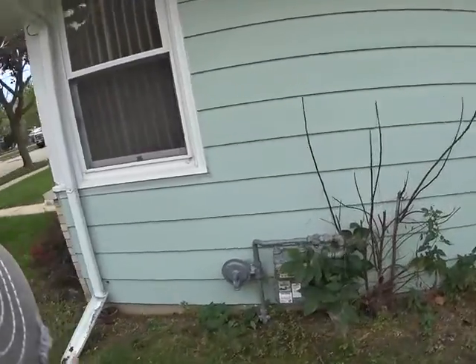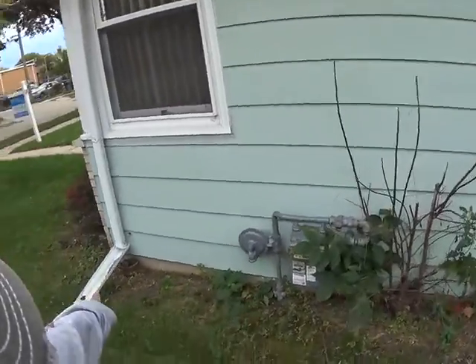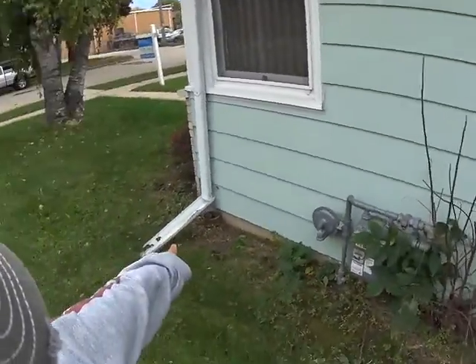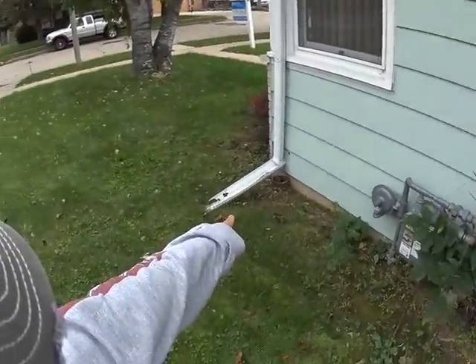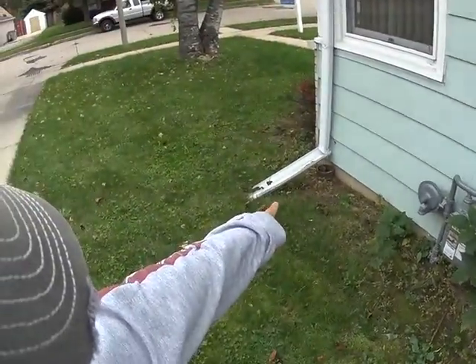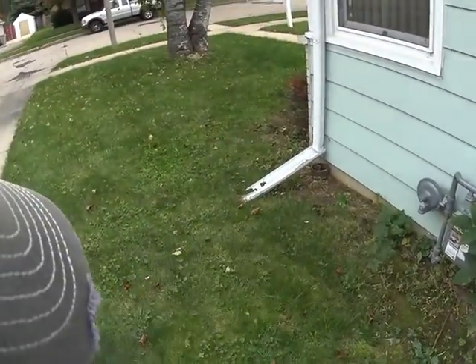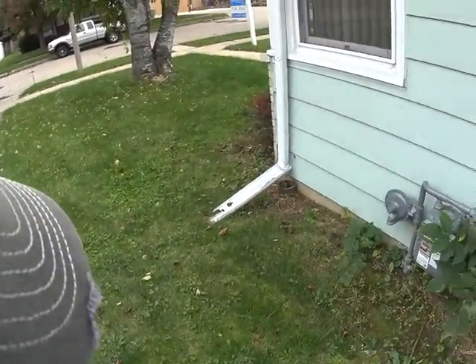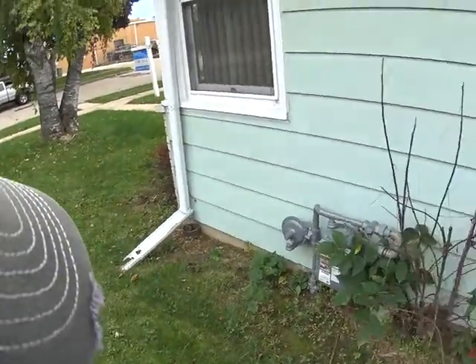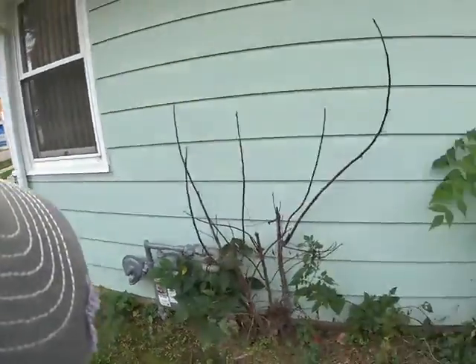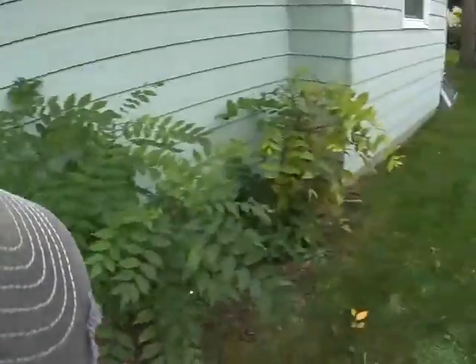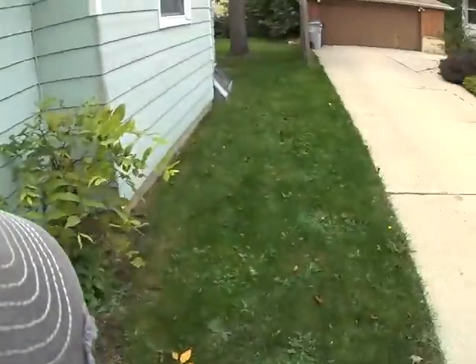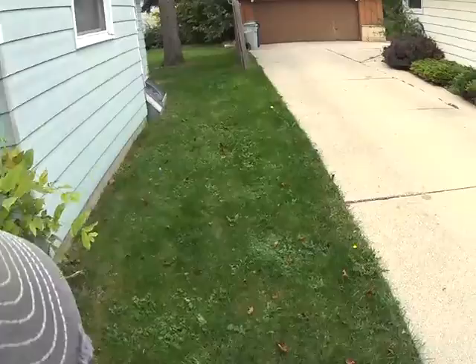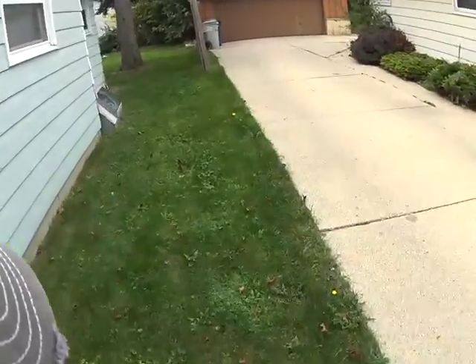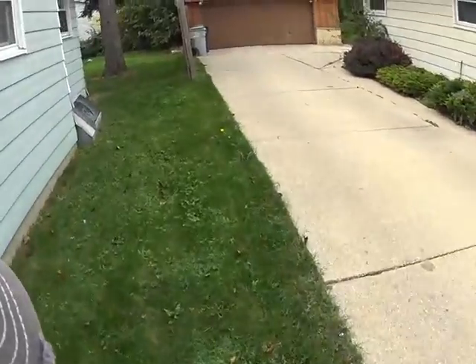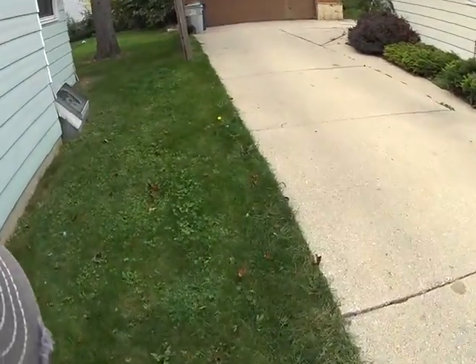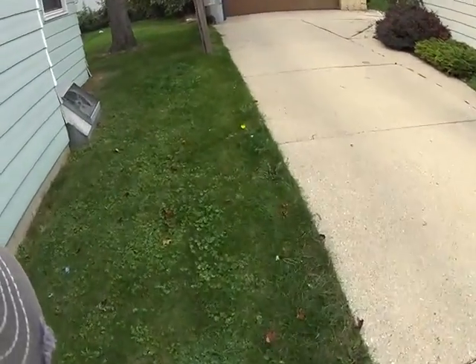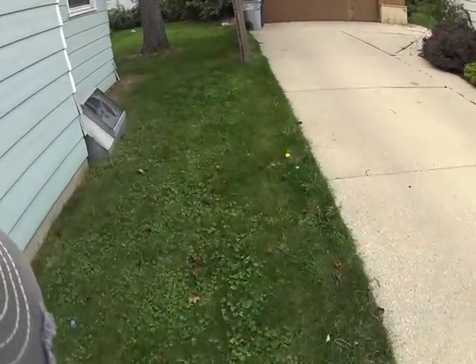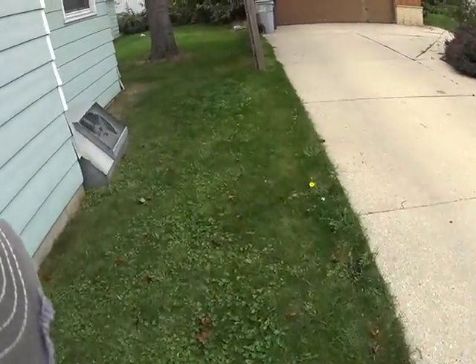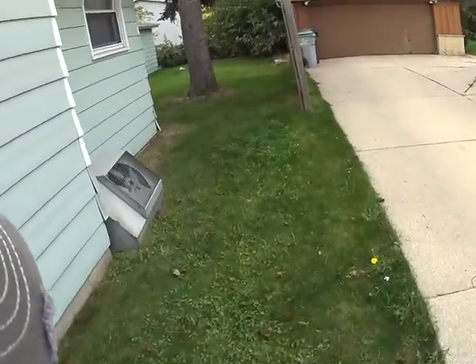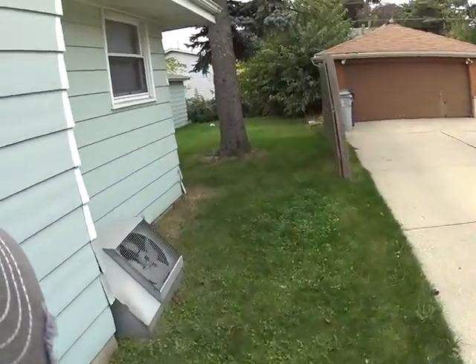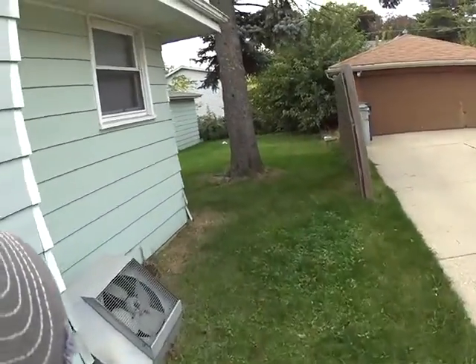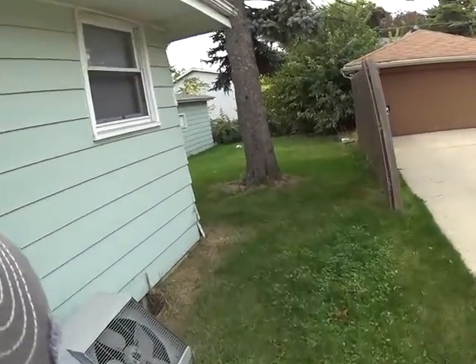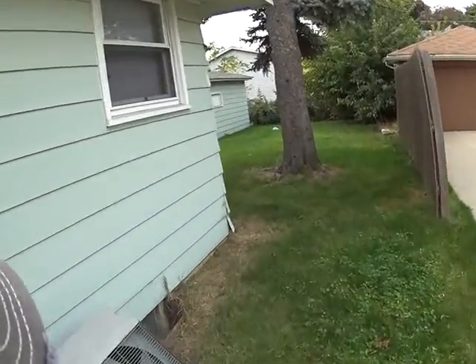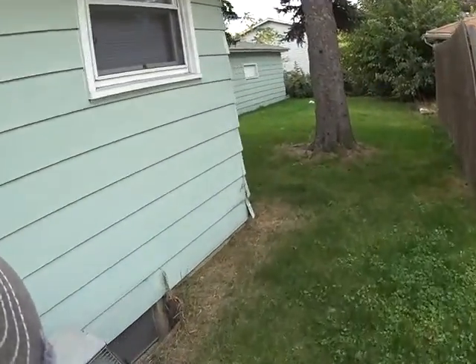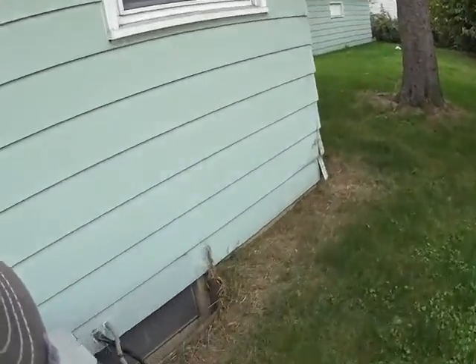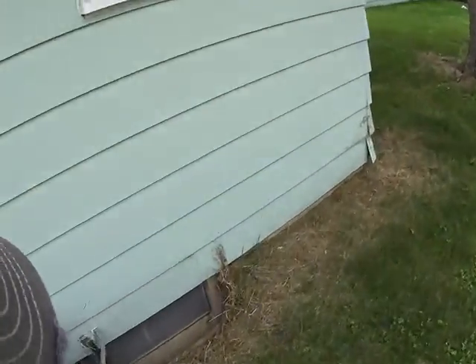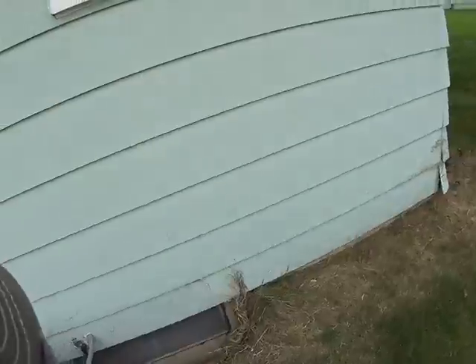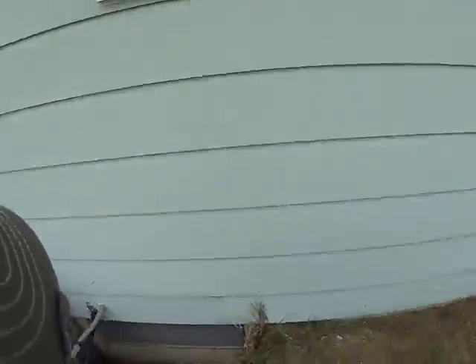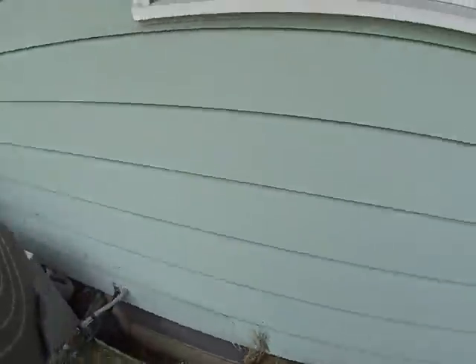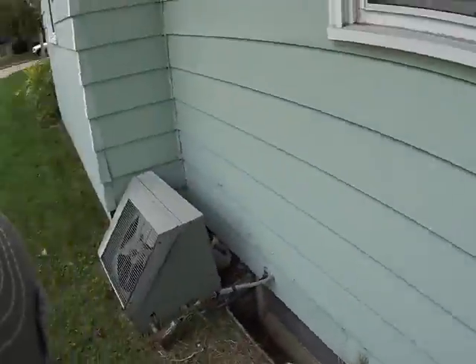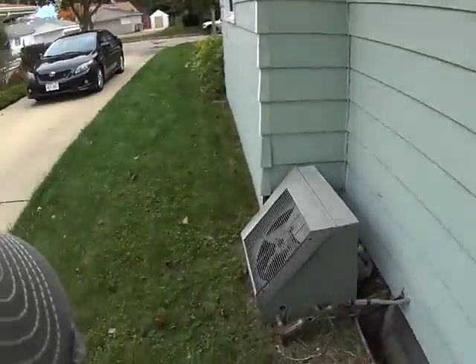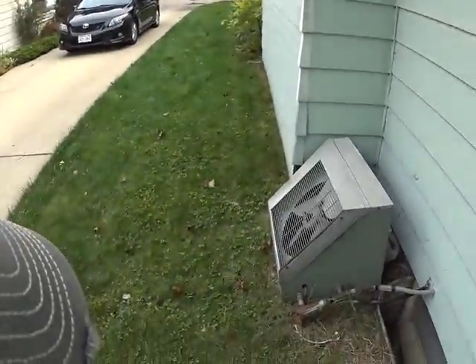Cap that downspout — obviously extend what's existing. This is a very old AC.